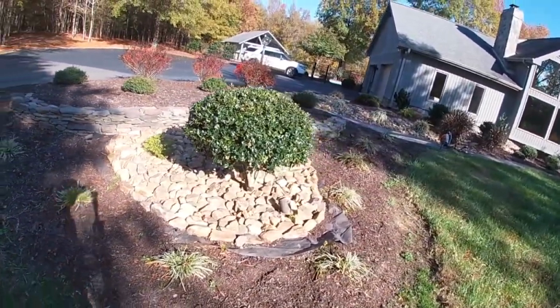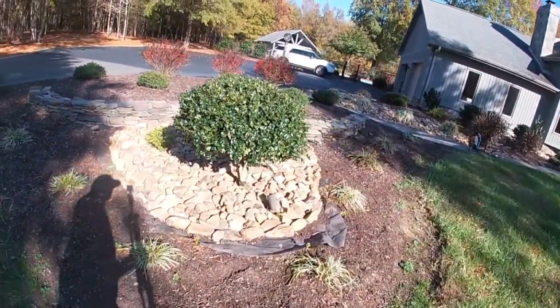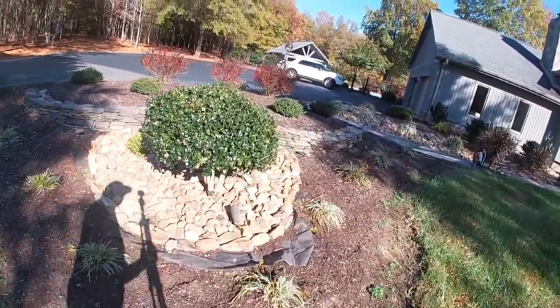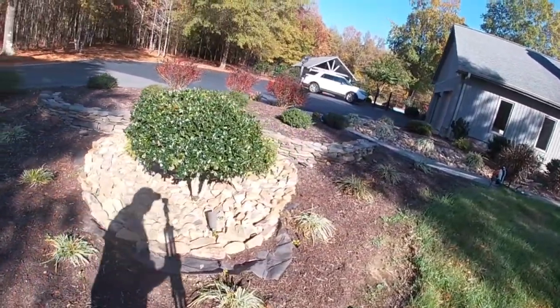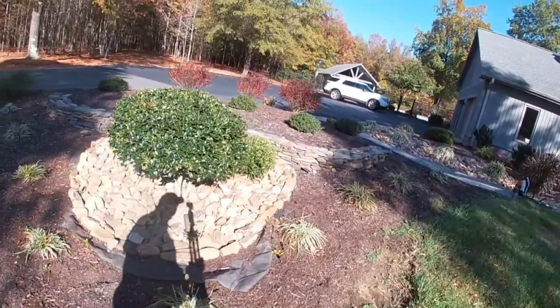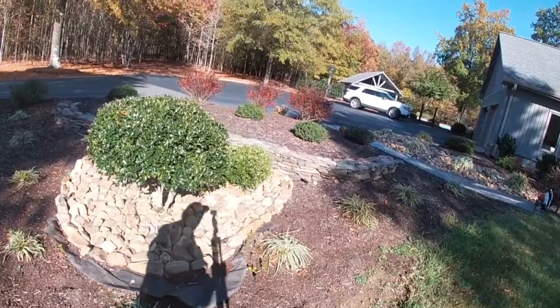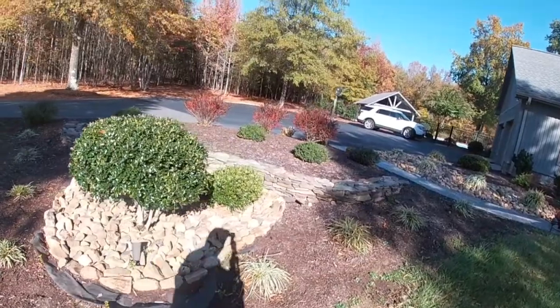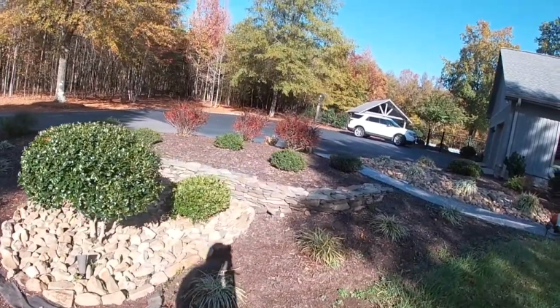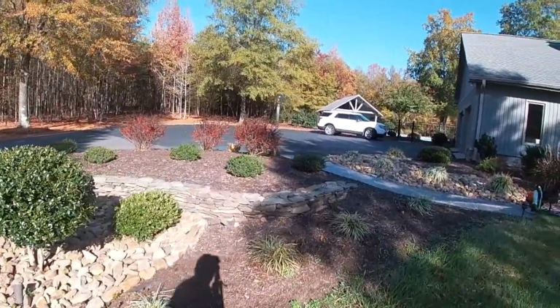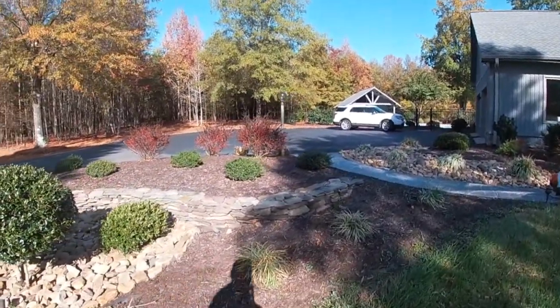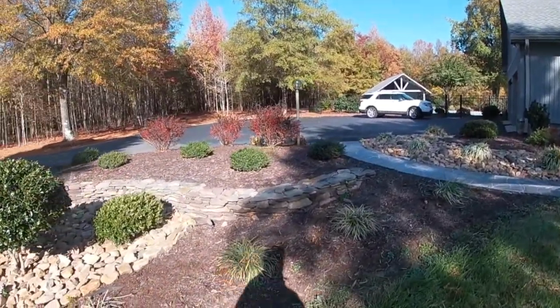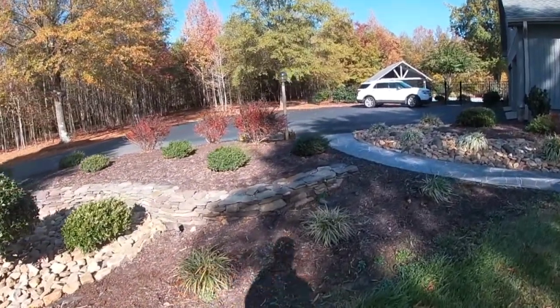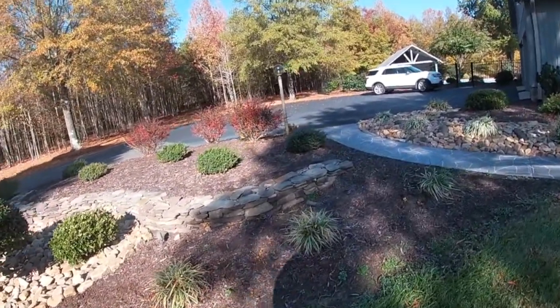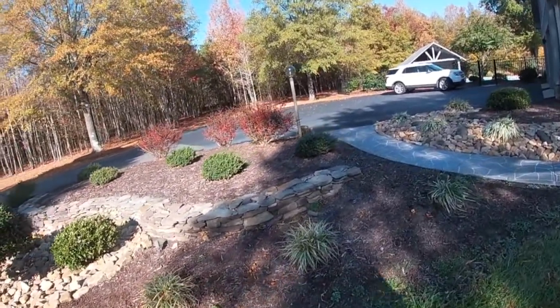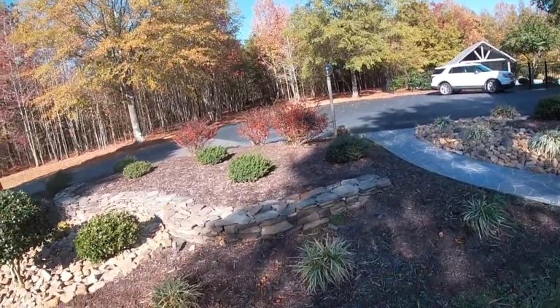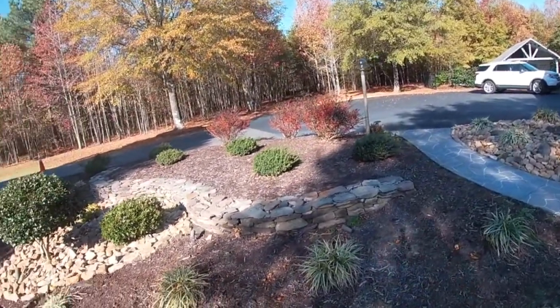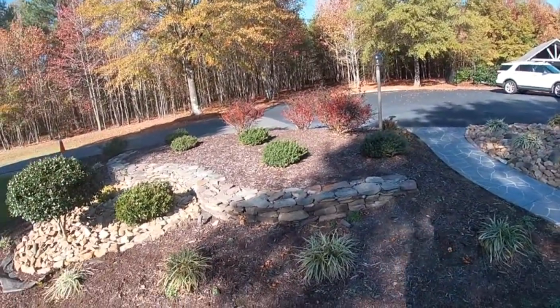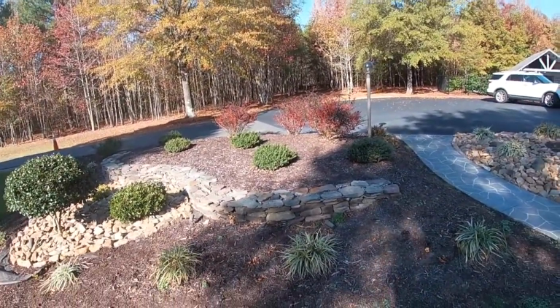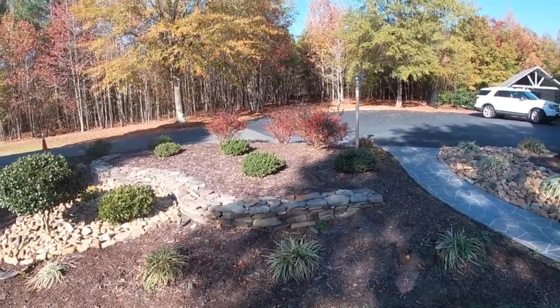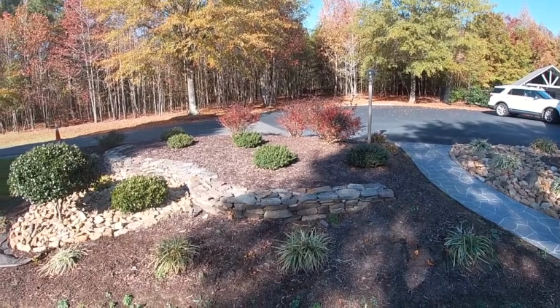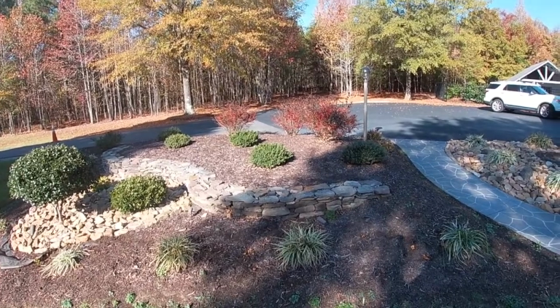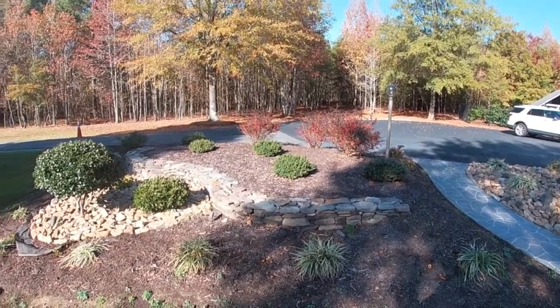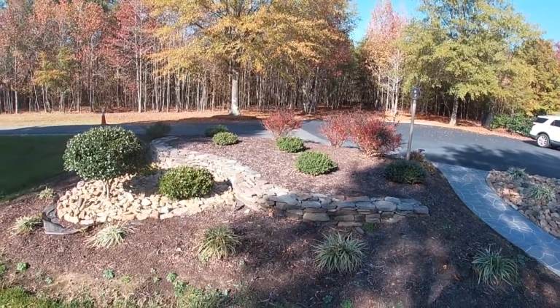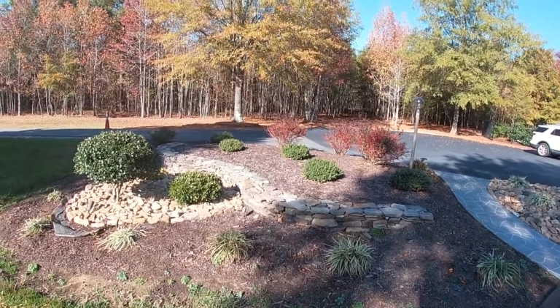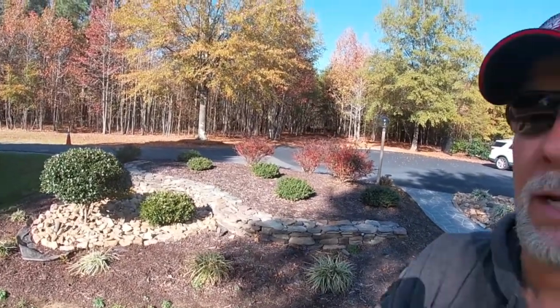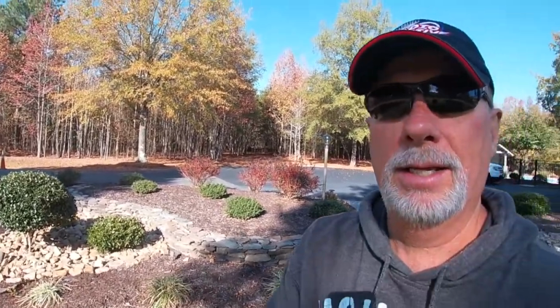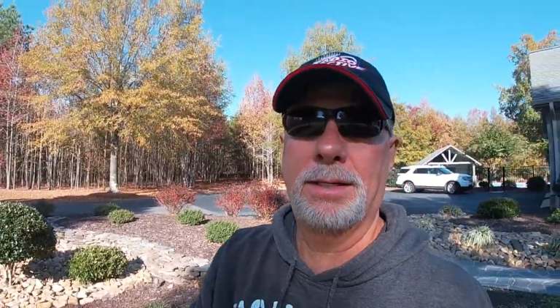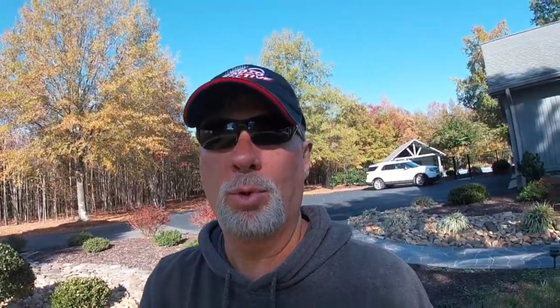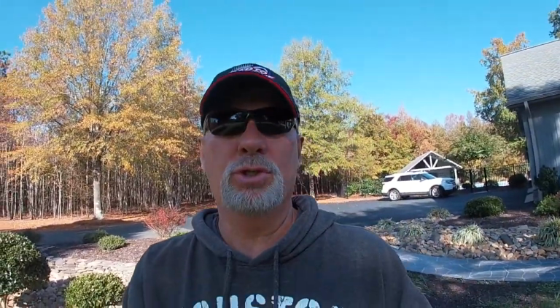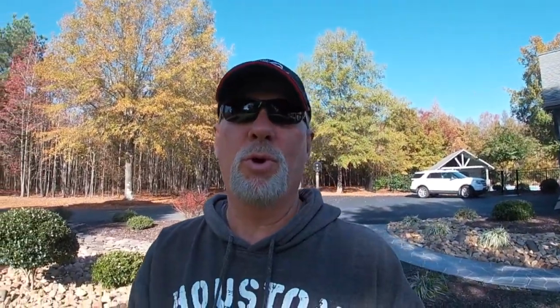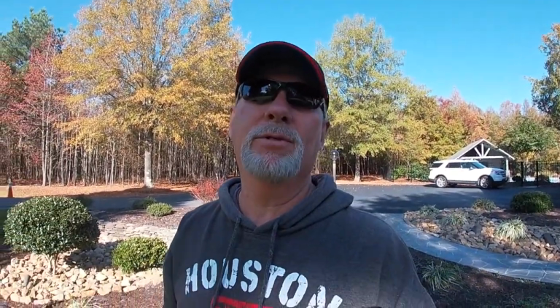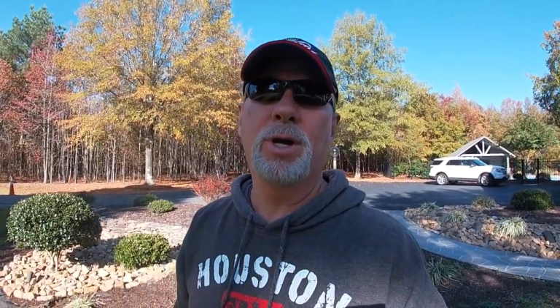I'm going to go grab the trailer, get it hooked up, come over here and see if I can get at least this one section finished. And I'll try to do a cool reveal at the end and we'll do some before and afters as well.